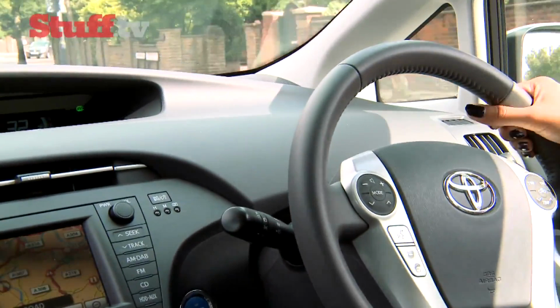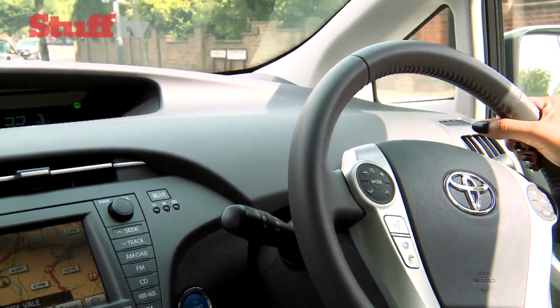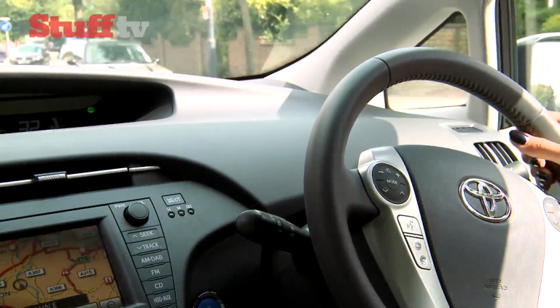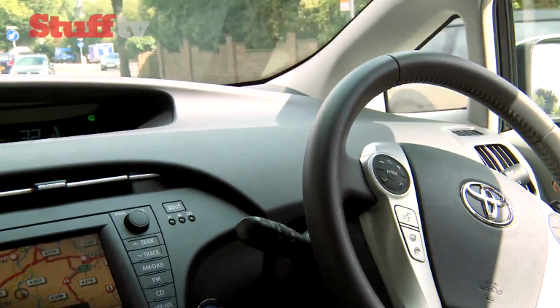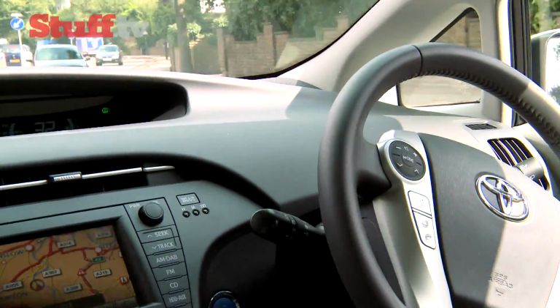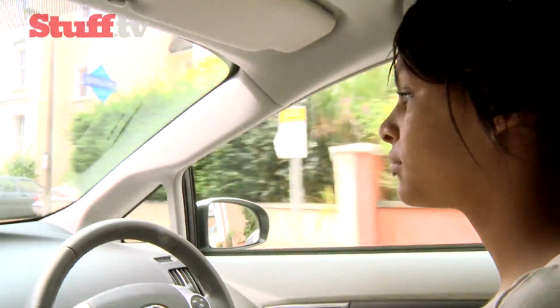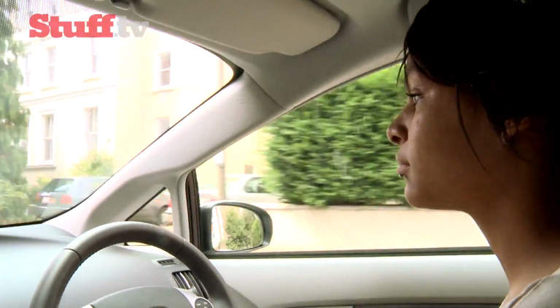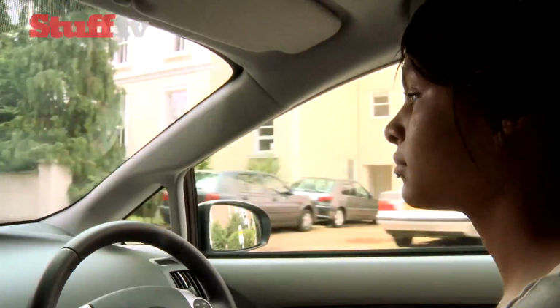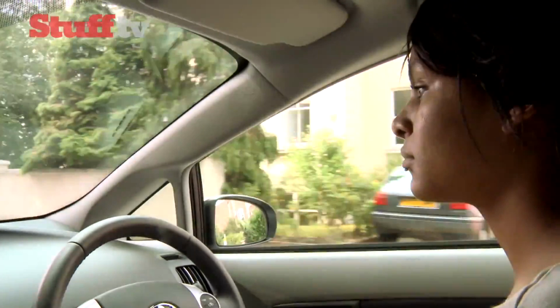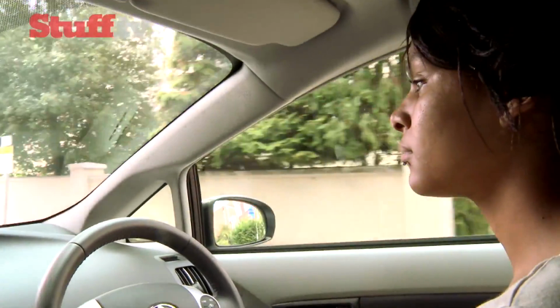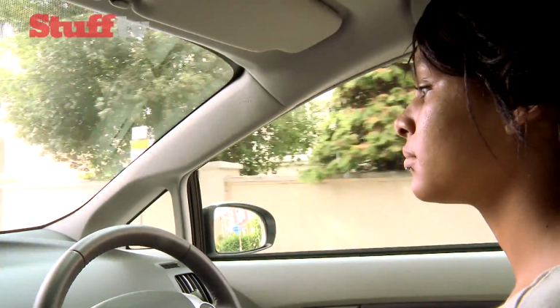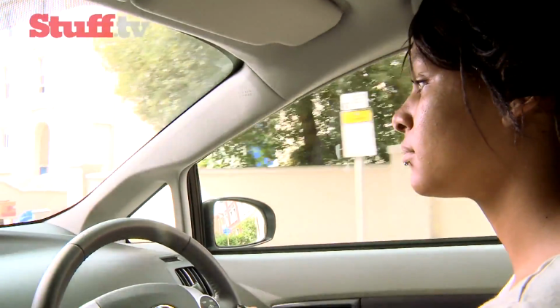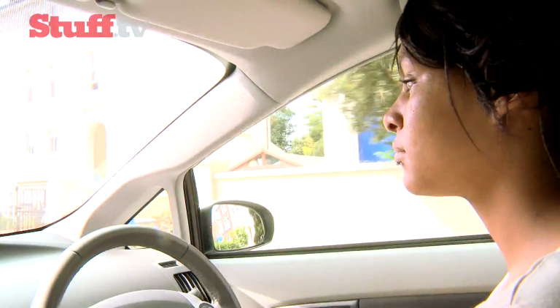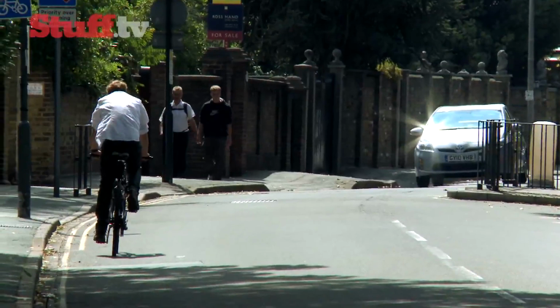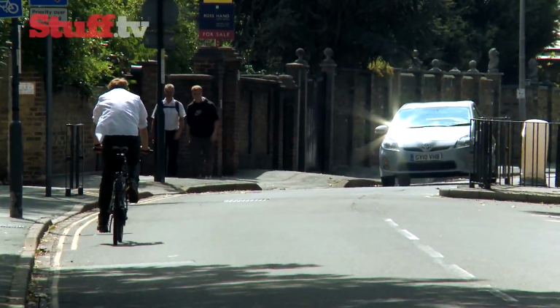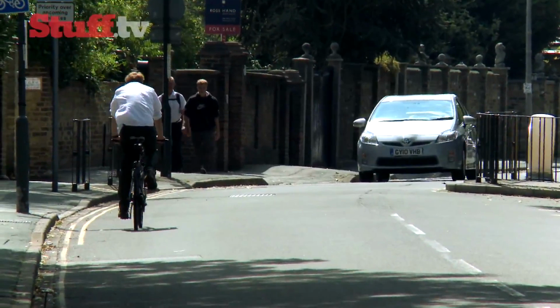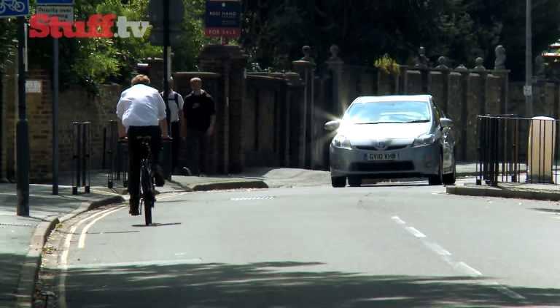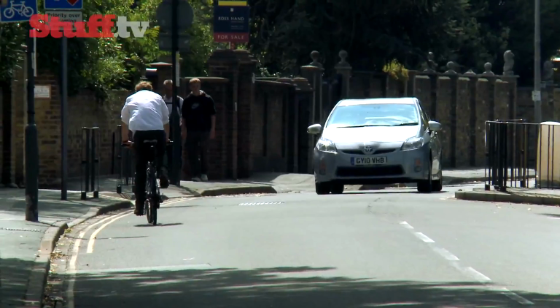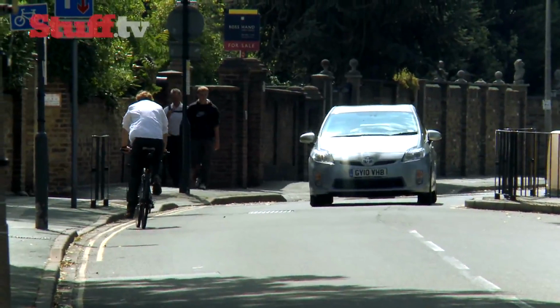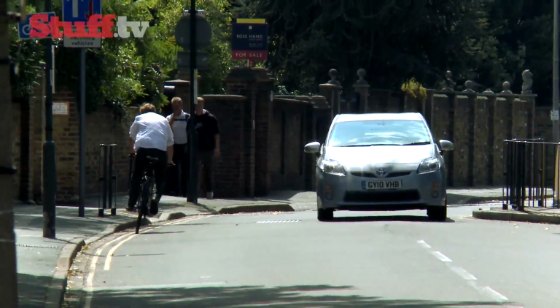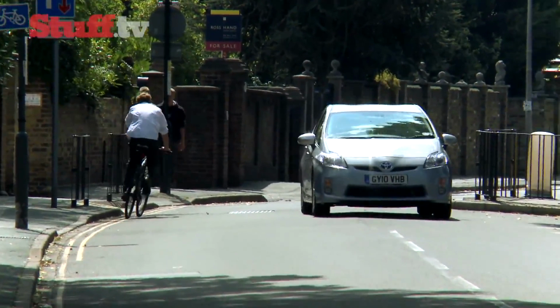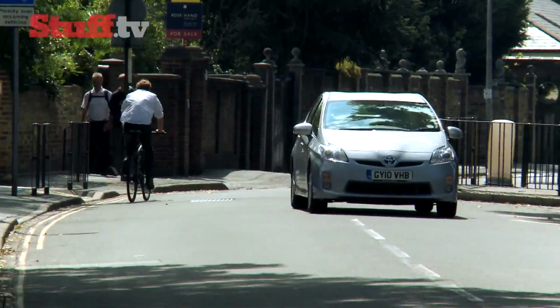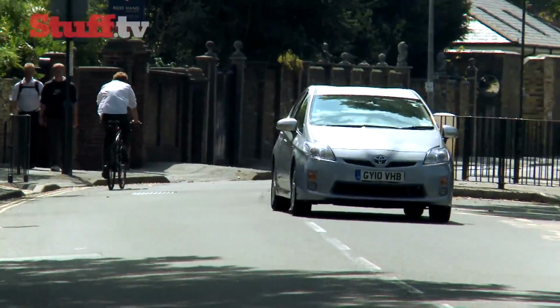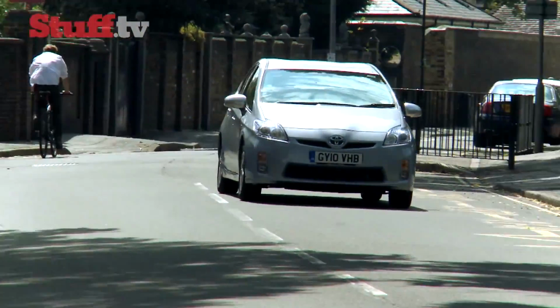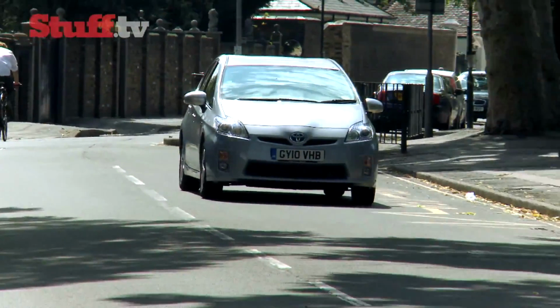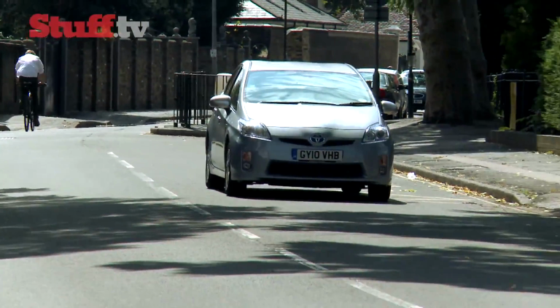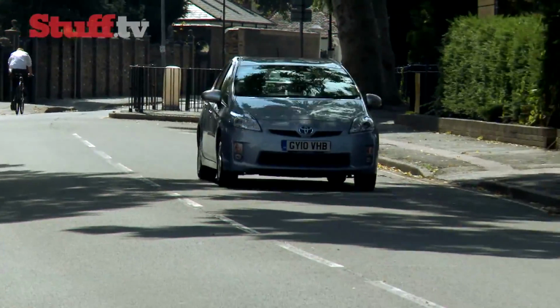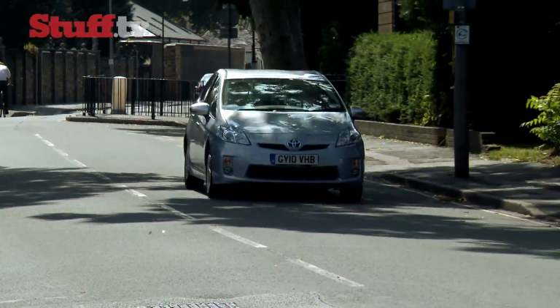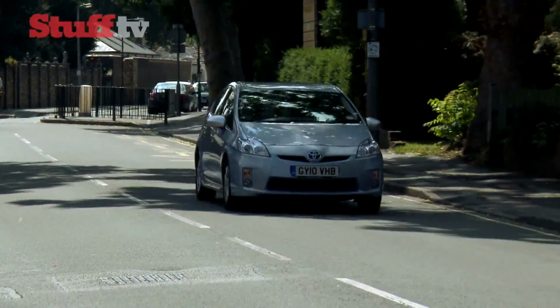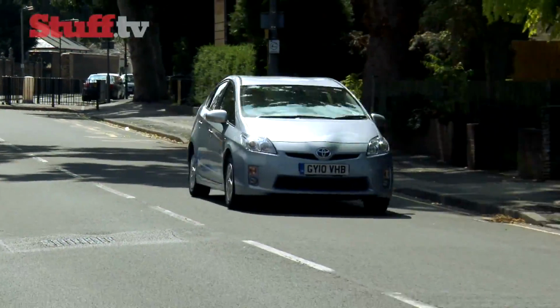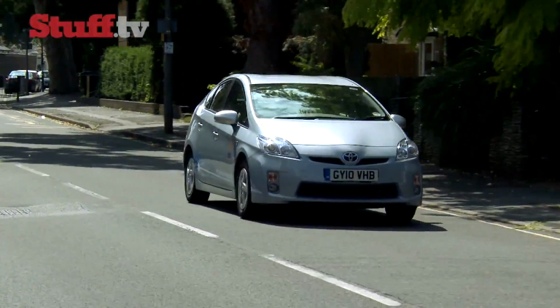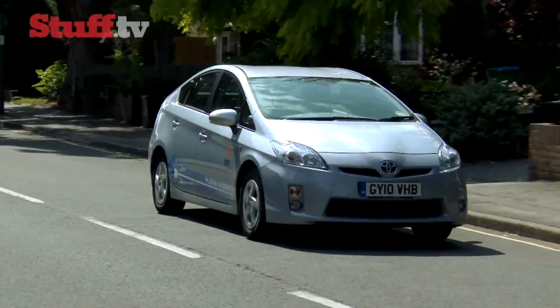If you don't have far to travel and can charge it at both ends of your journey, there's really no need for the petrol engine to kick in. But if you want to floor it and go over the top EV speed of 62 miles per hour, or you're travelling over long distances, the system will automatically shift to petrol power.